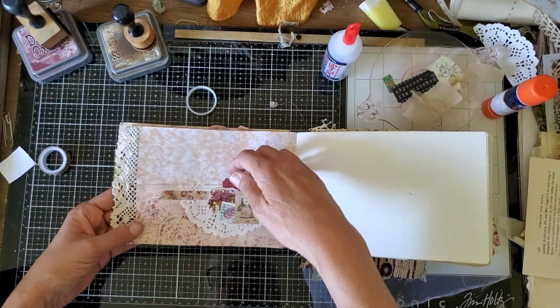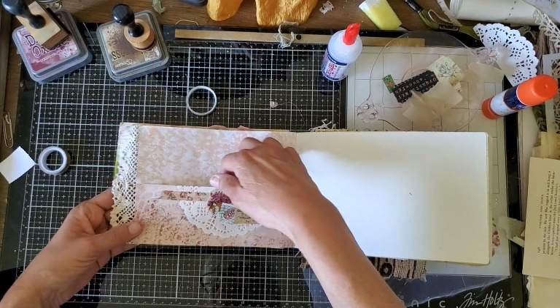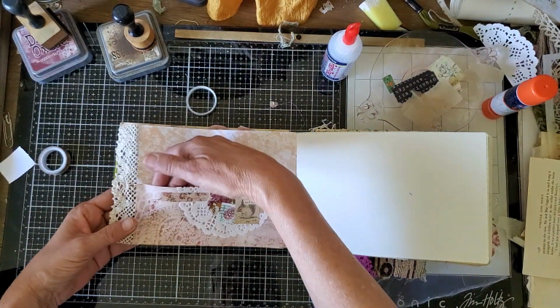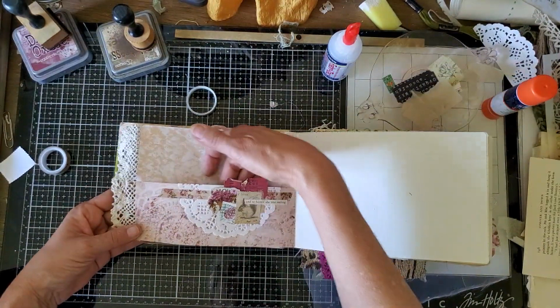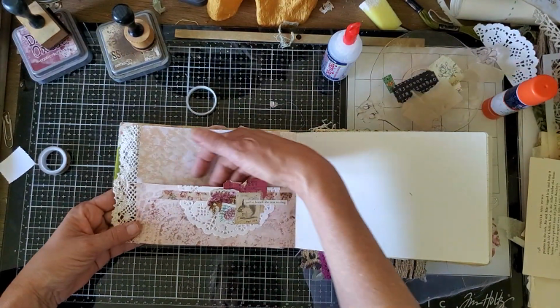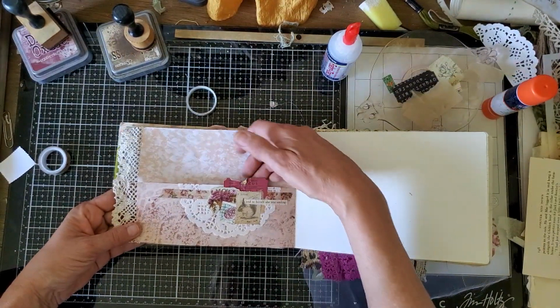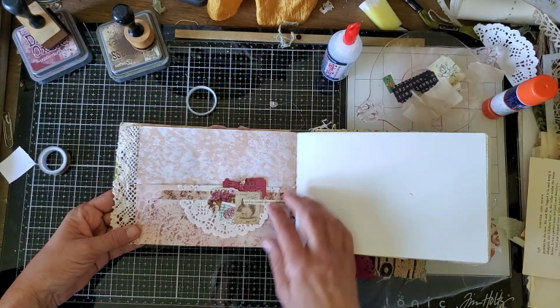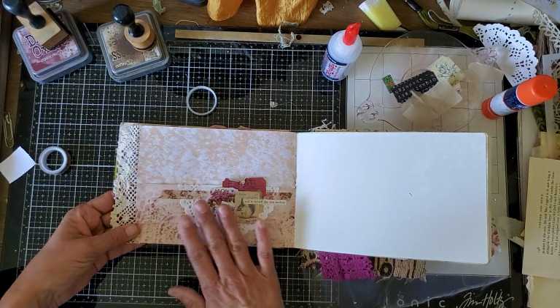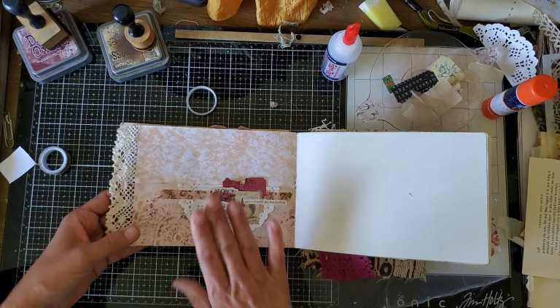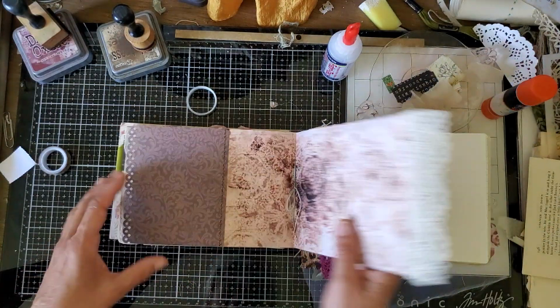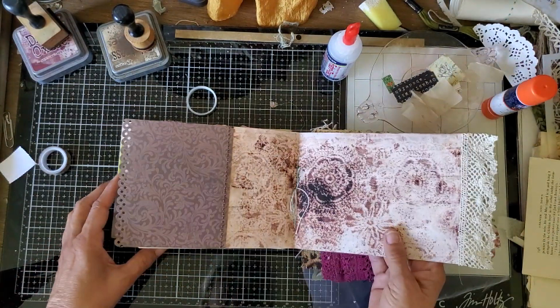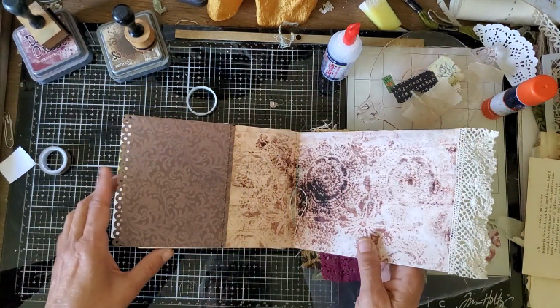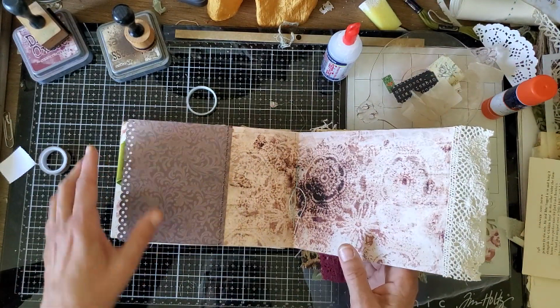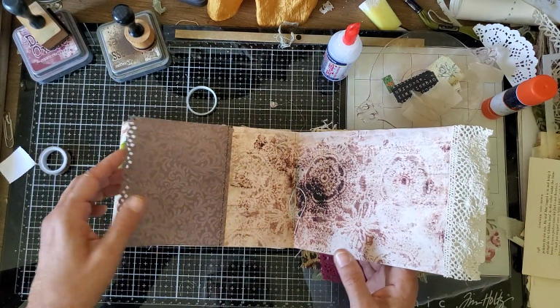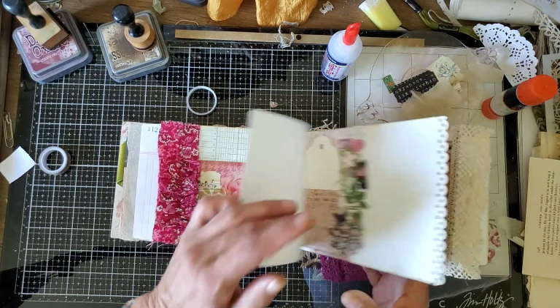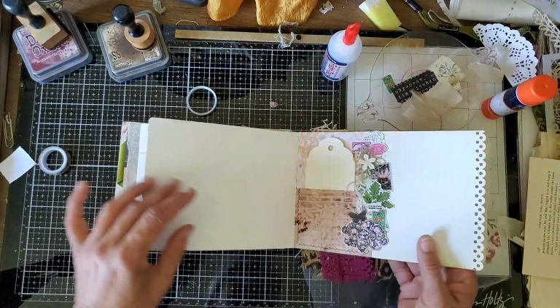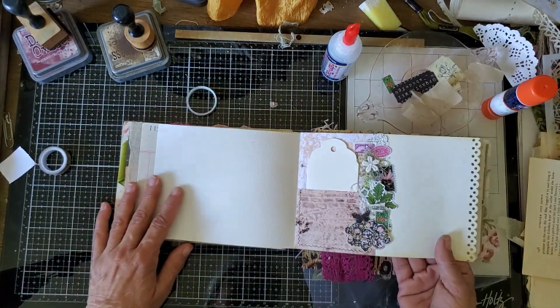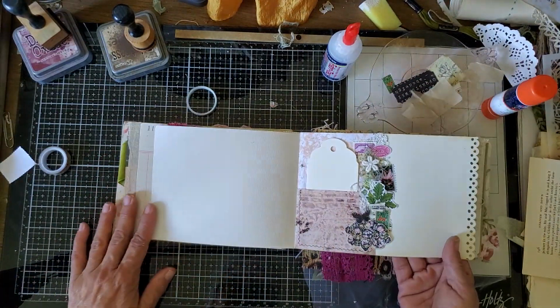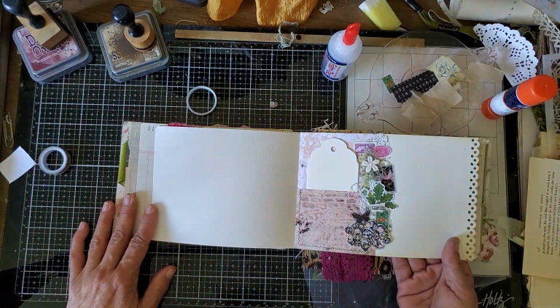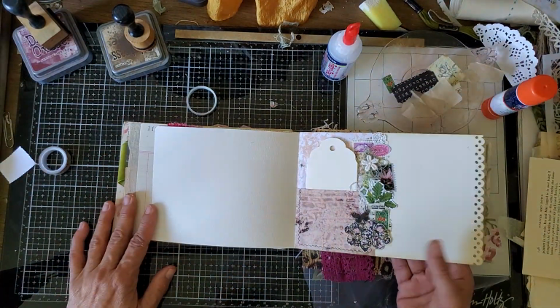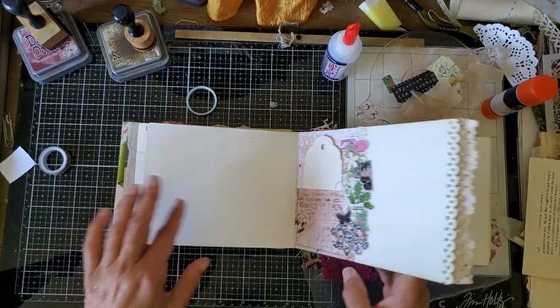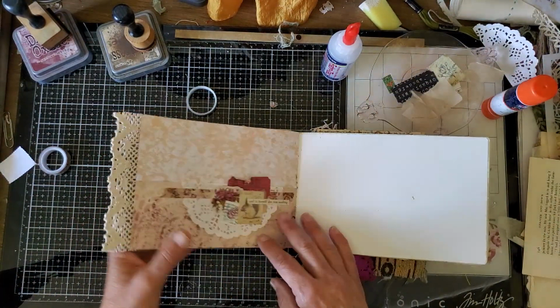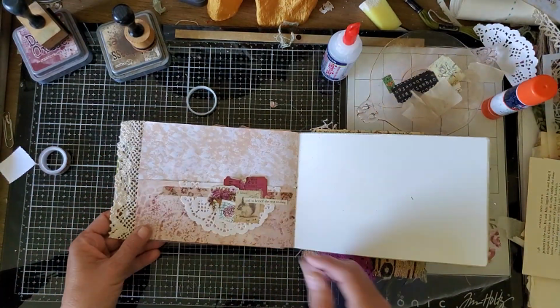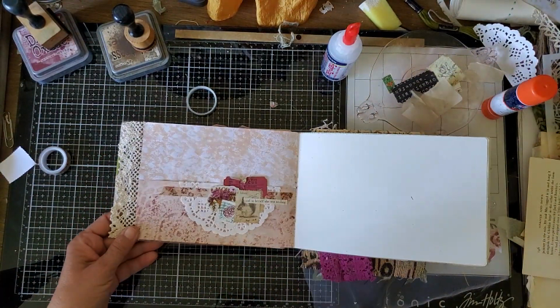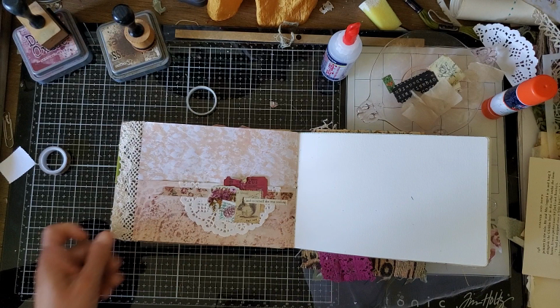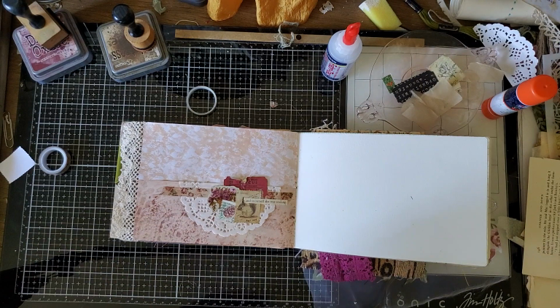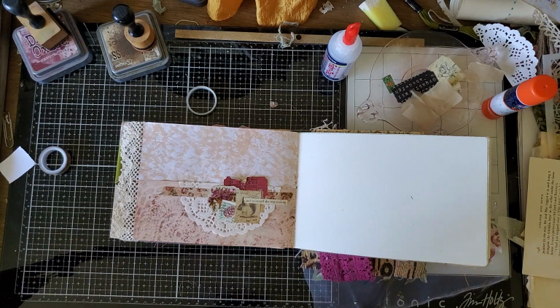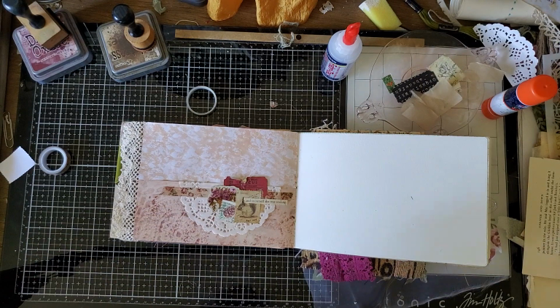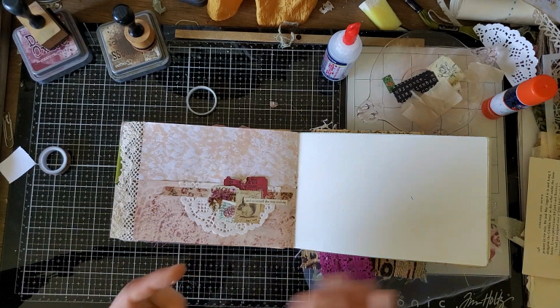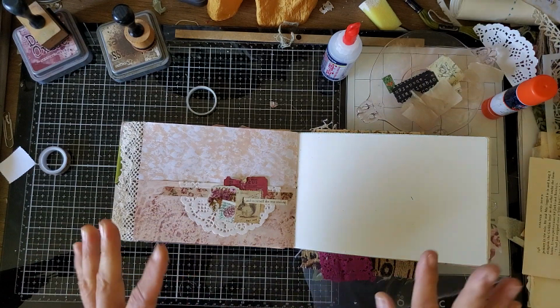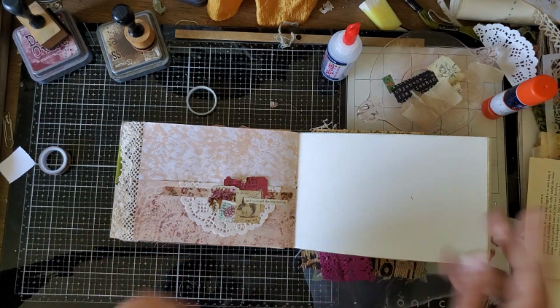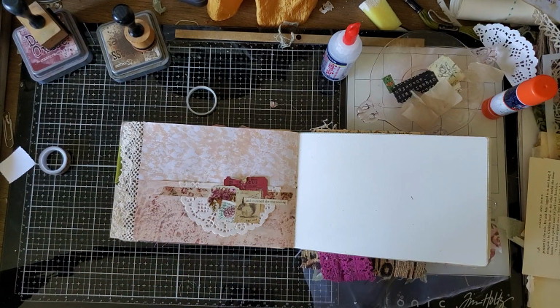And there's that page and this page. Thanks so much for being with me and we'll see you again.